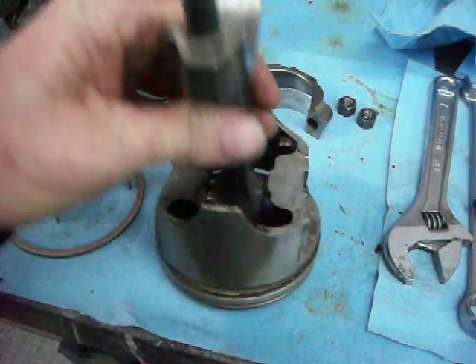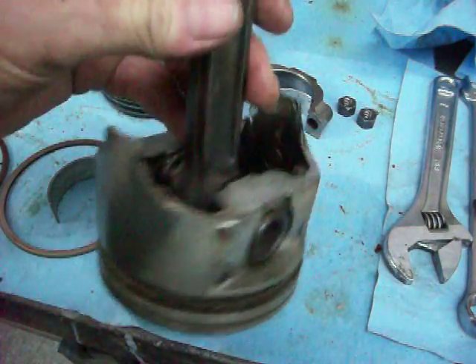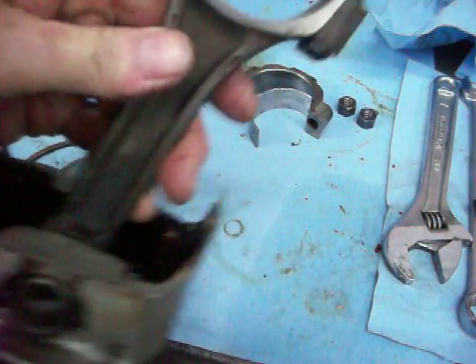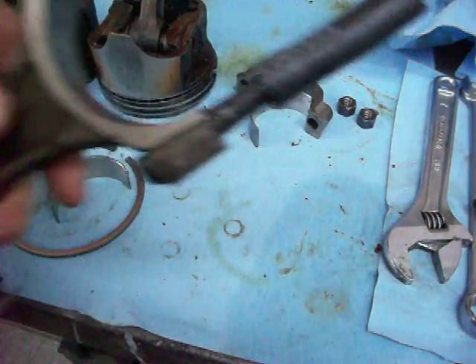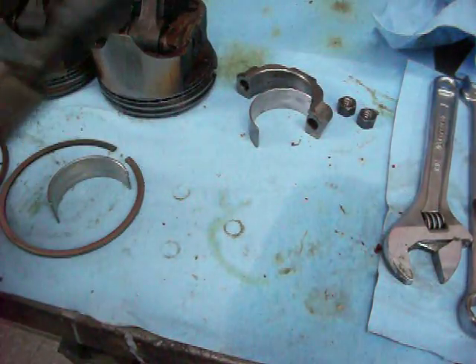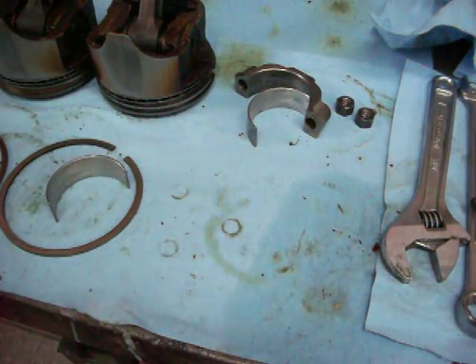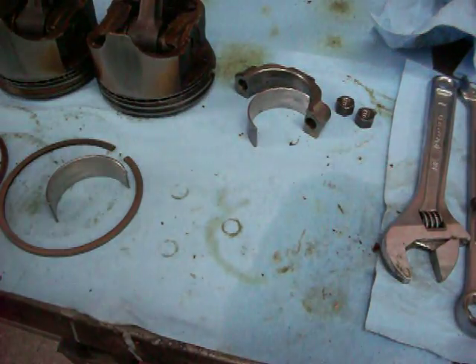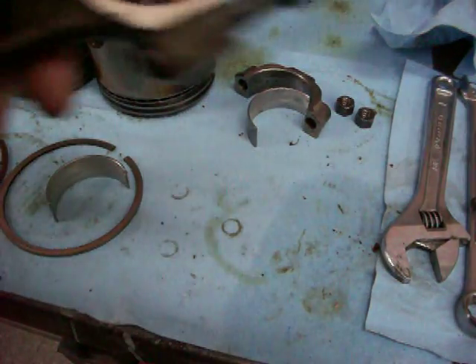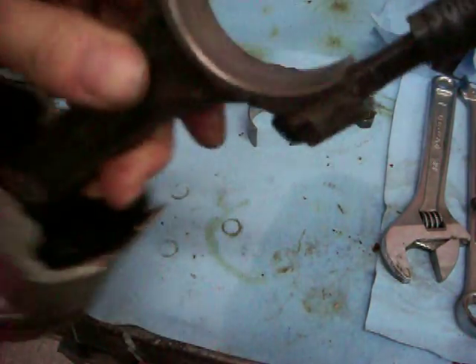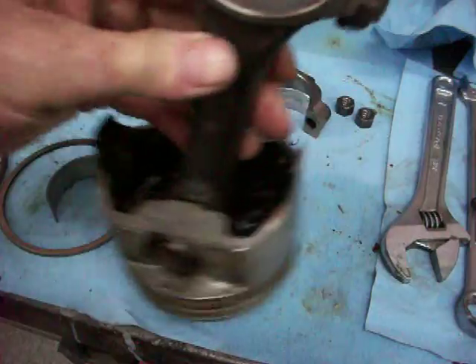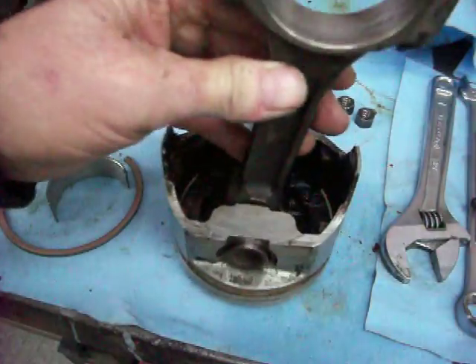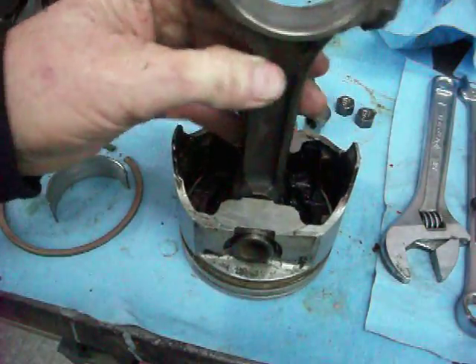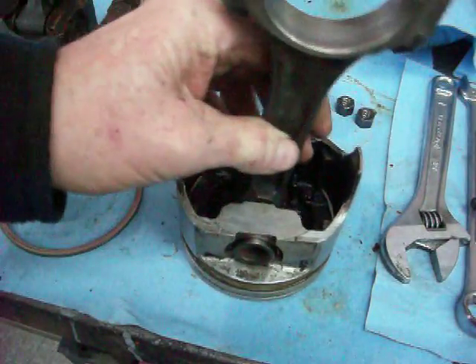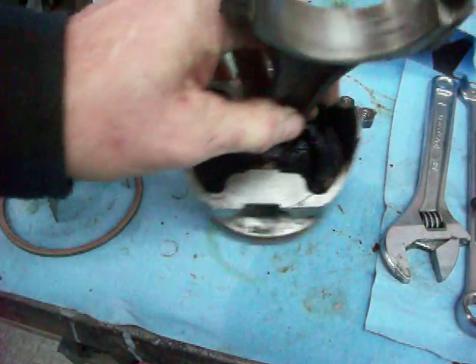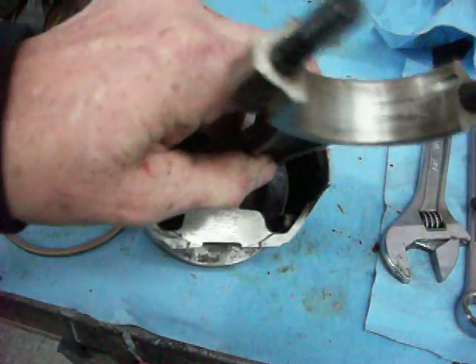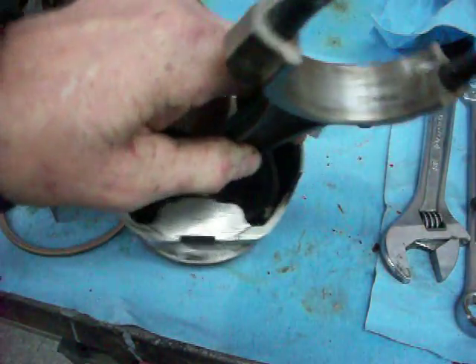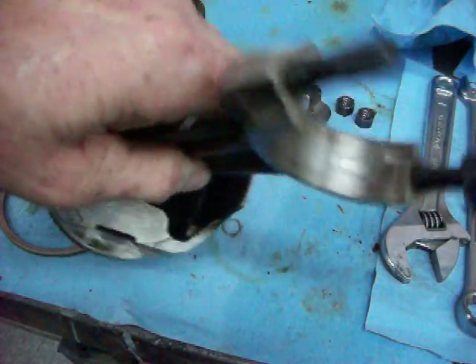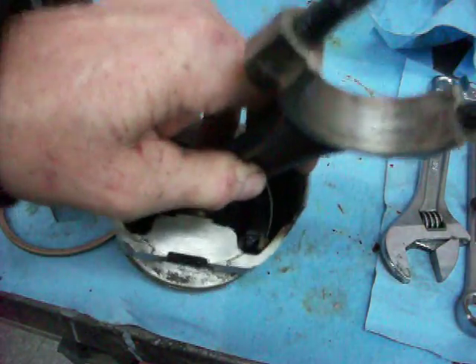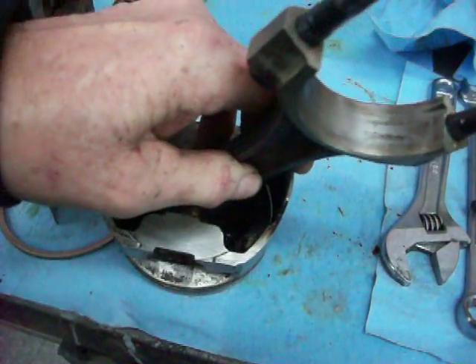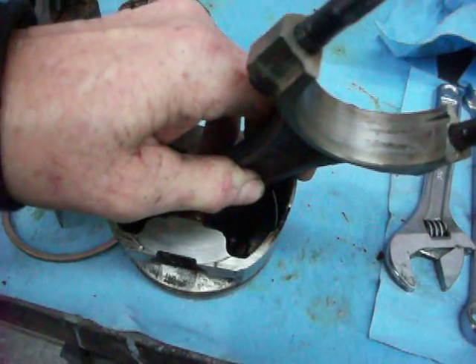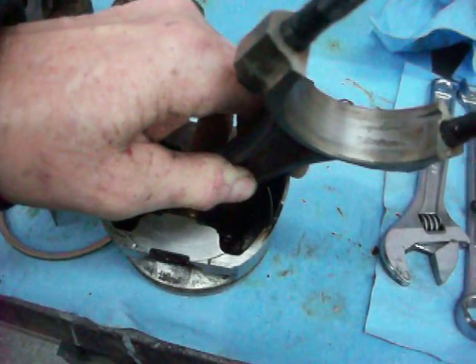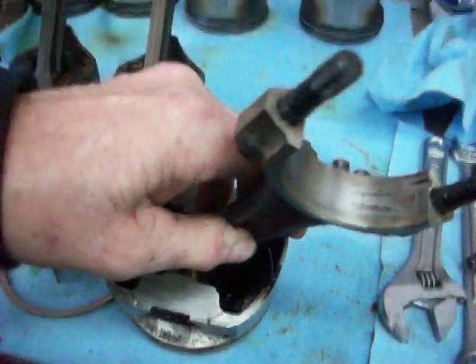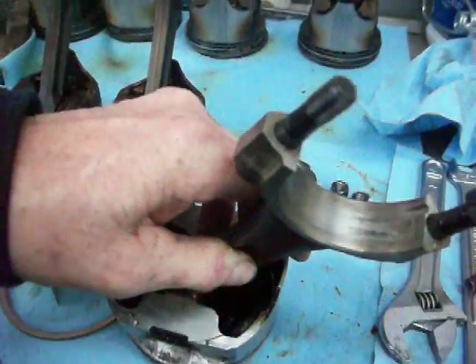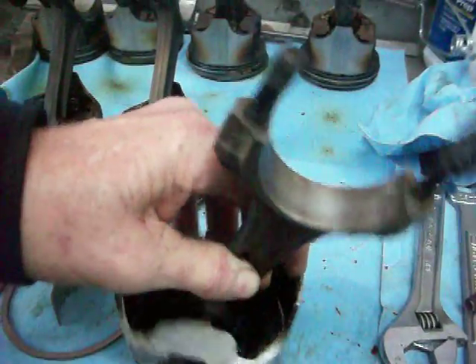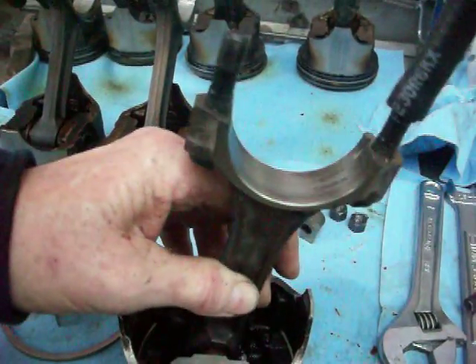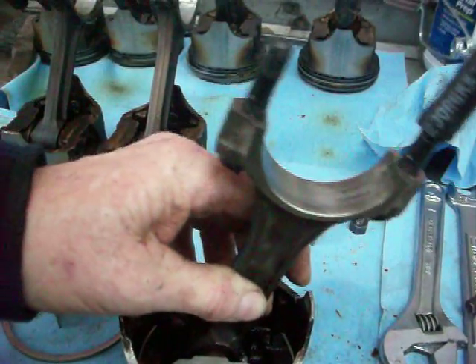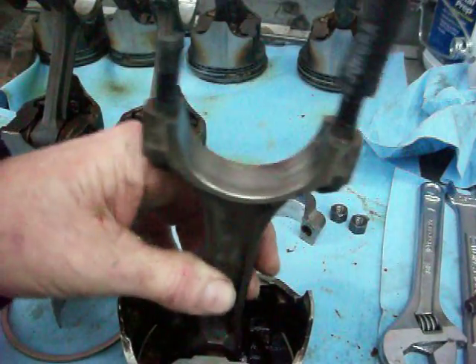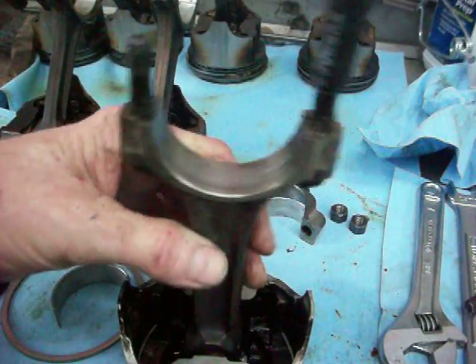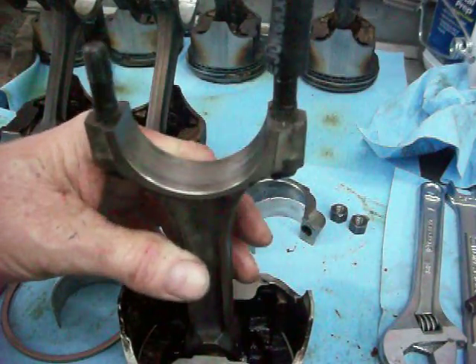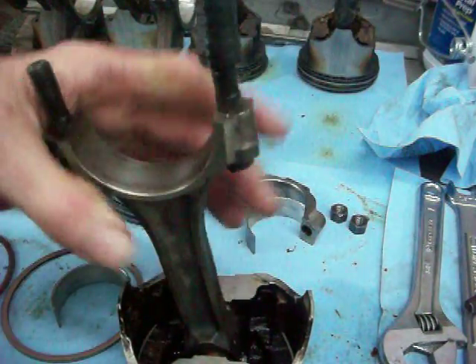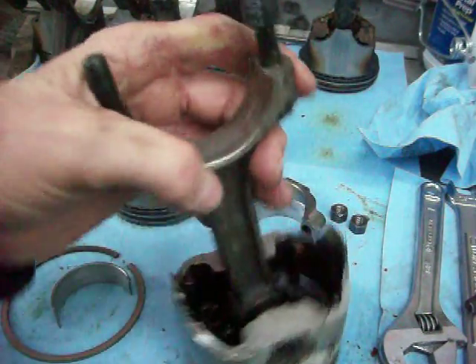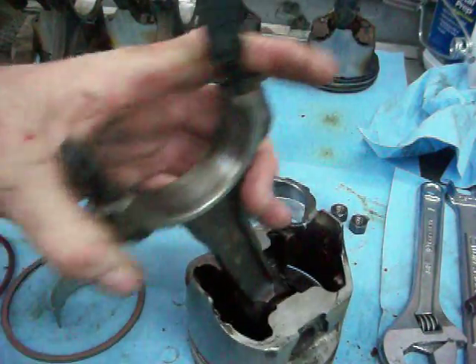Hey guys, I want to talk a little bit about the connecting rod bearings on an engine.